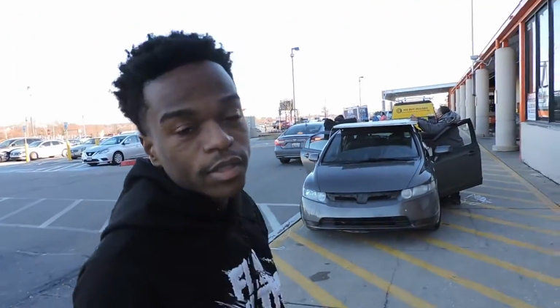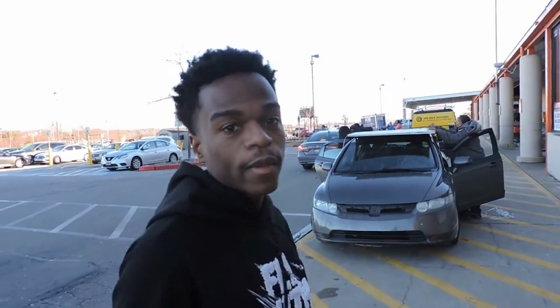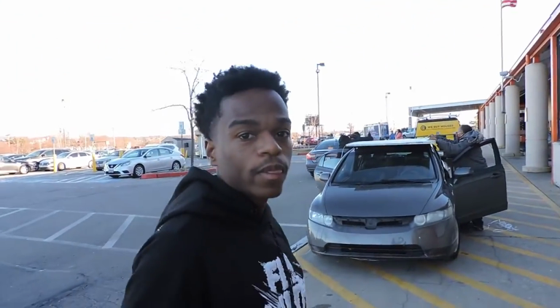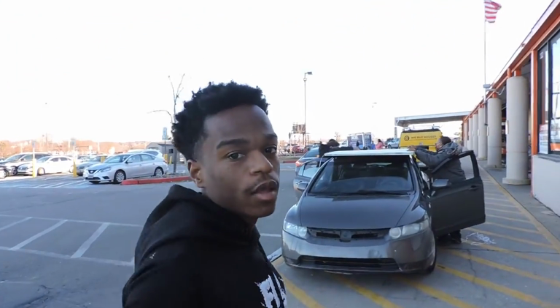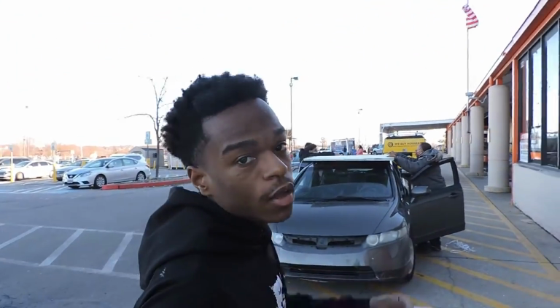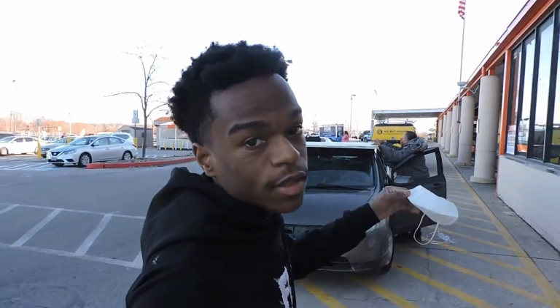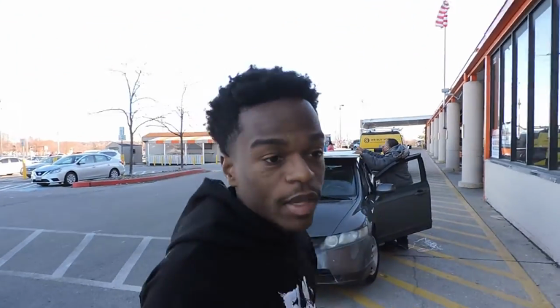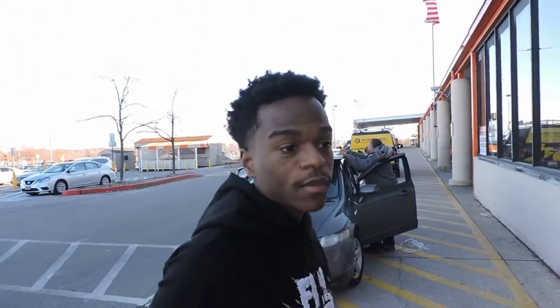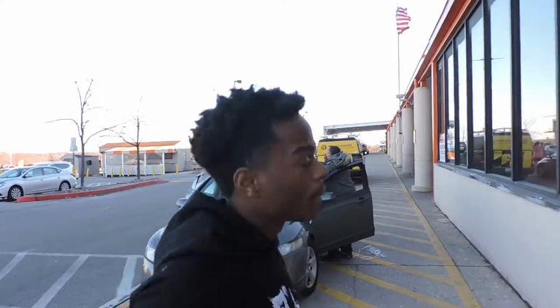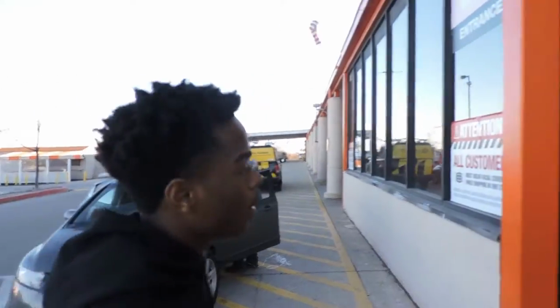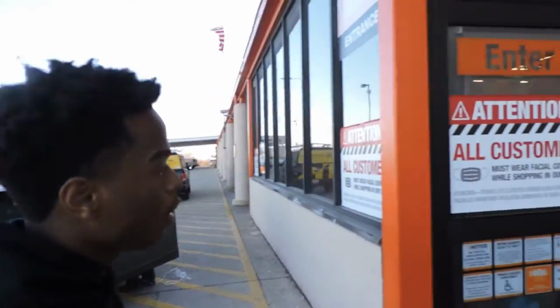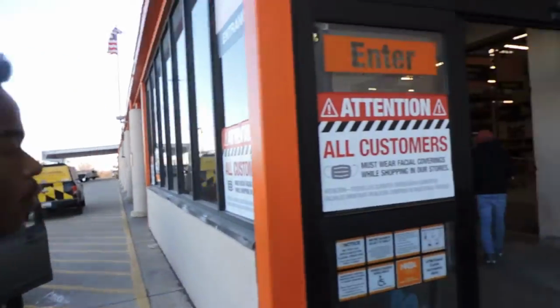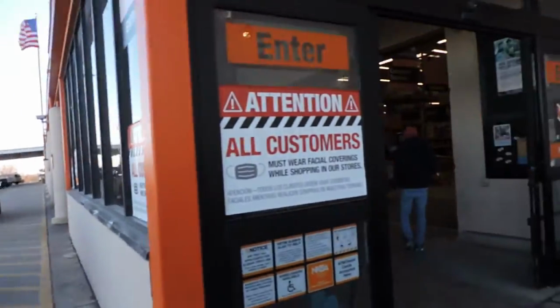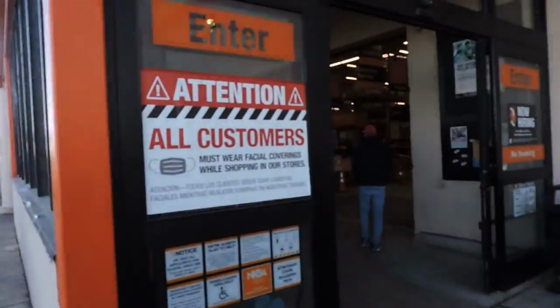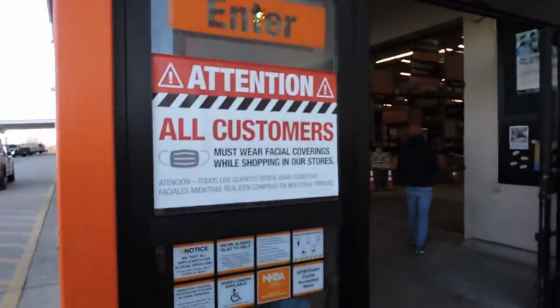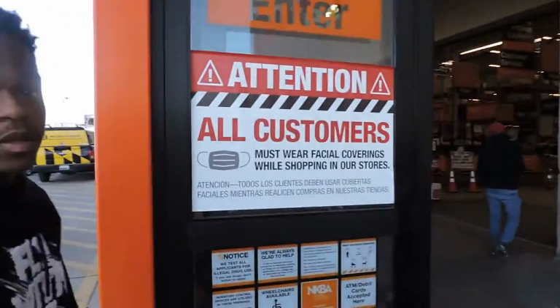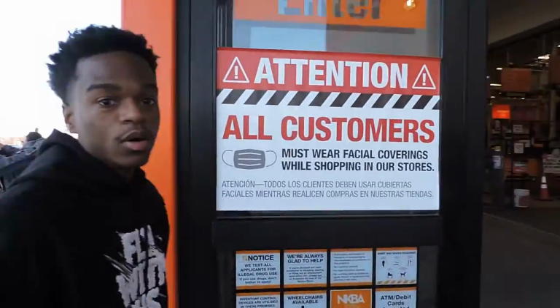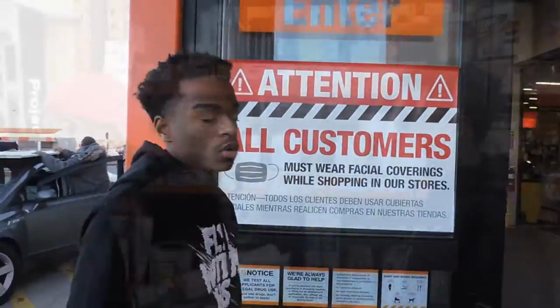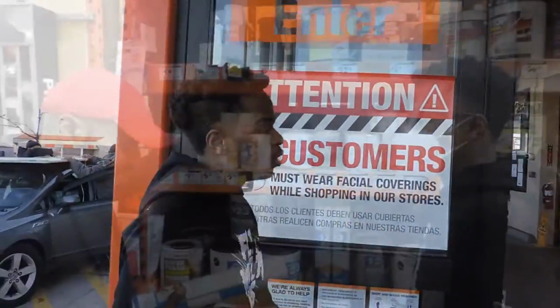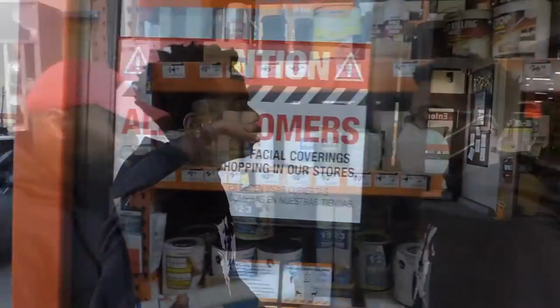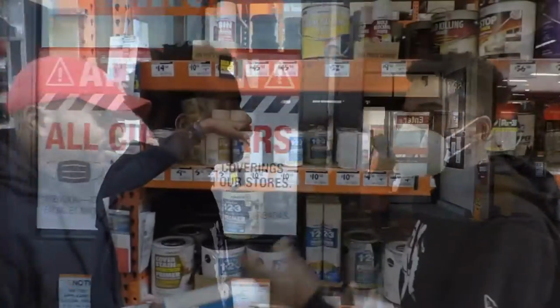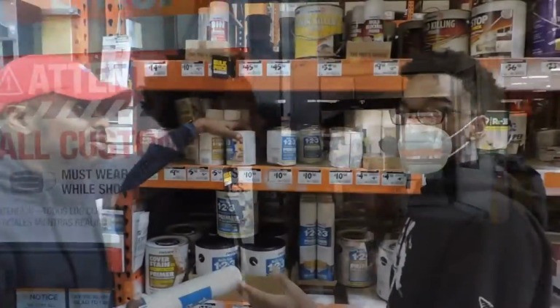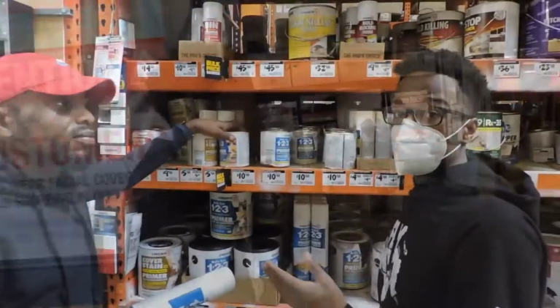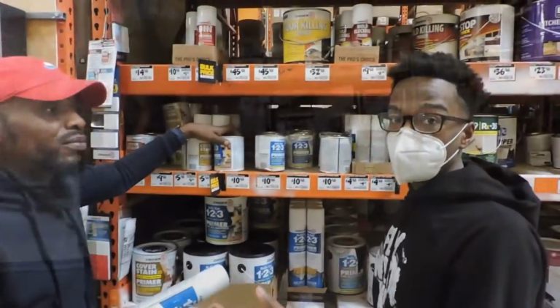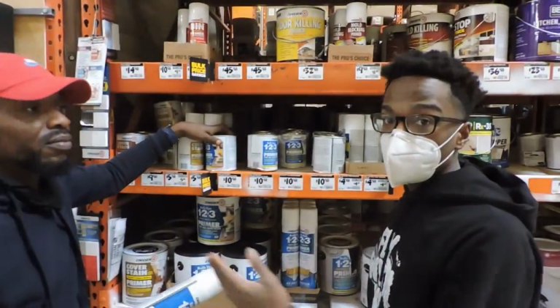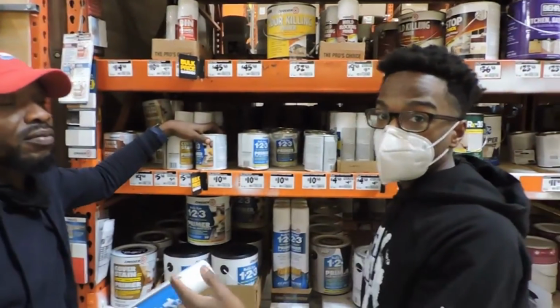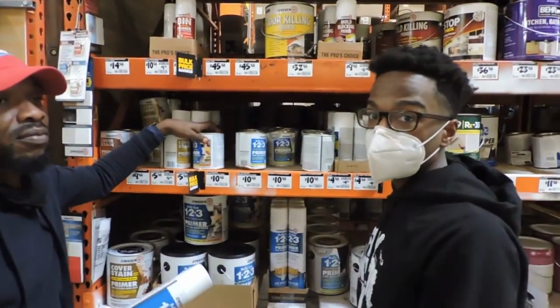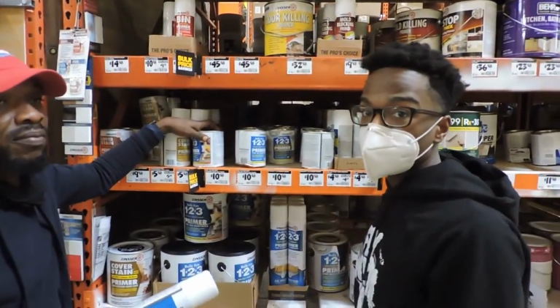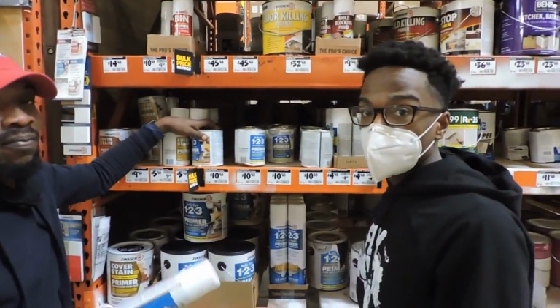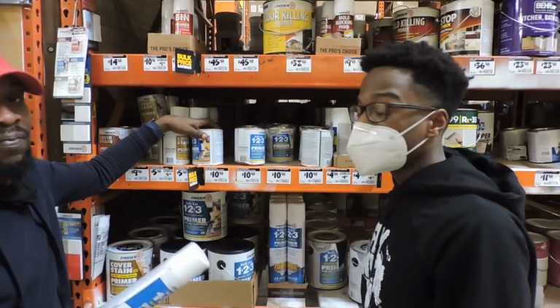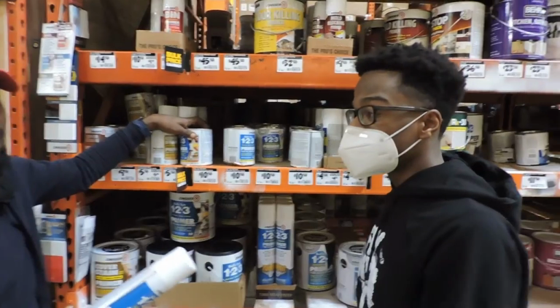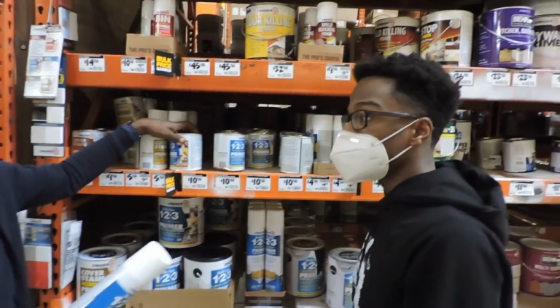All right, Jeff, let's get busy. We down here at the Home Depot doing a little repair. My contractor, I got Zeke.